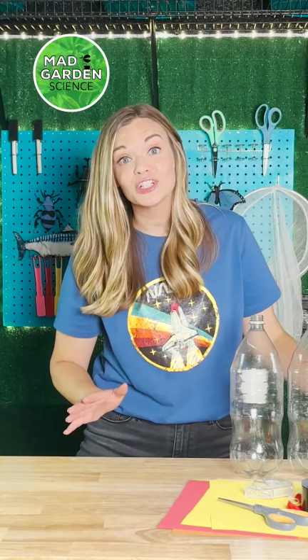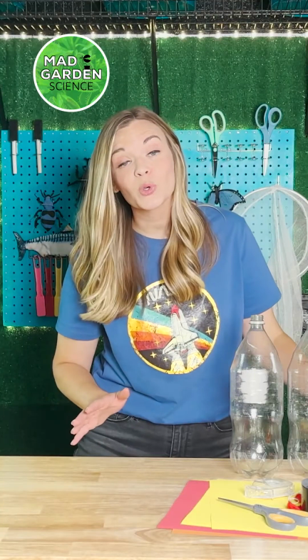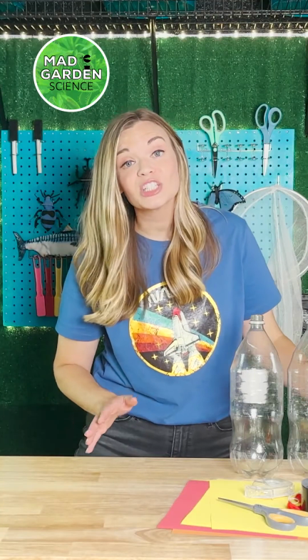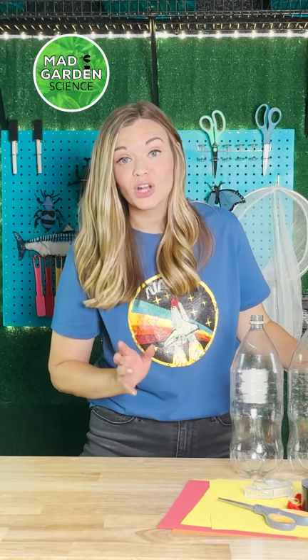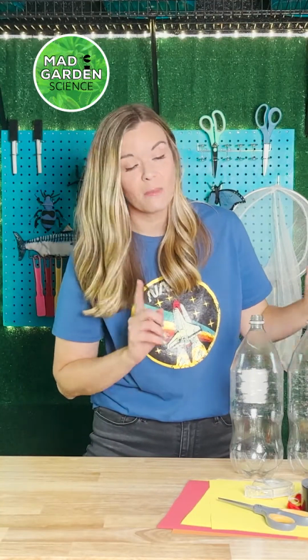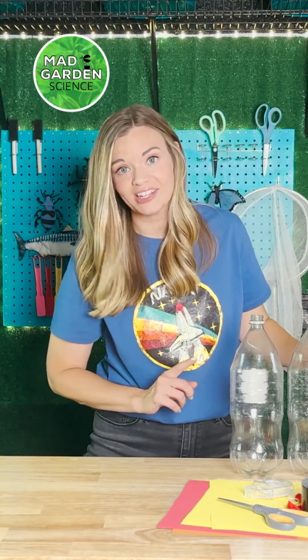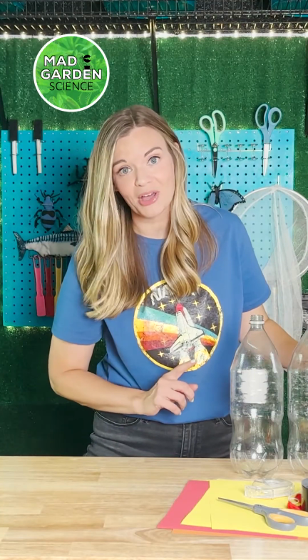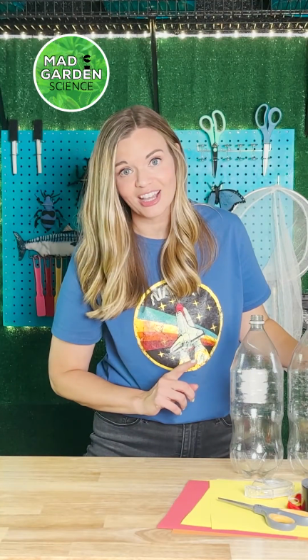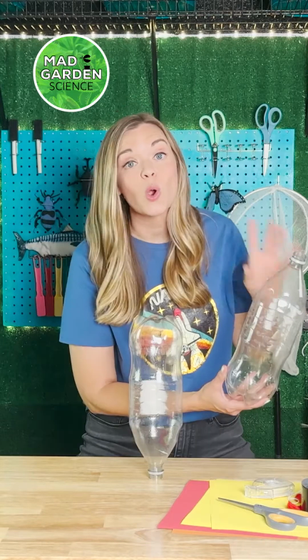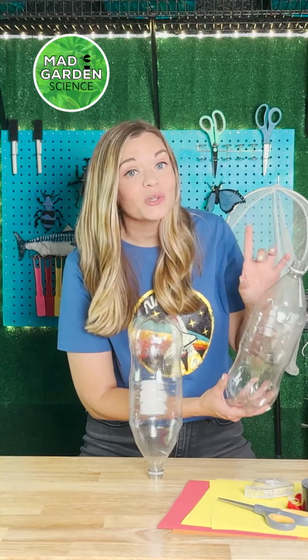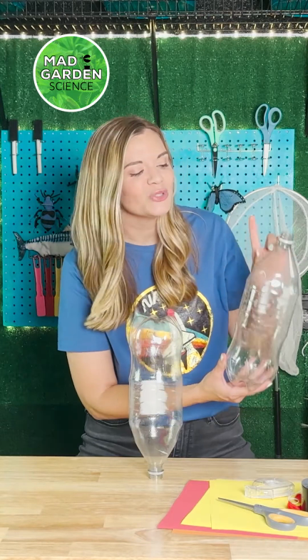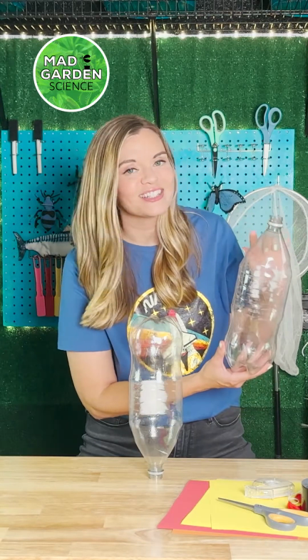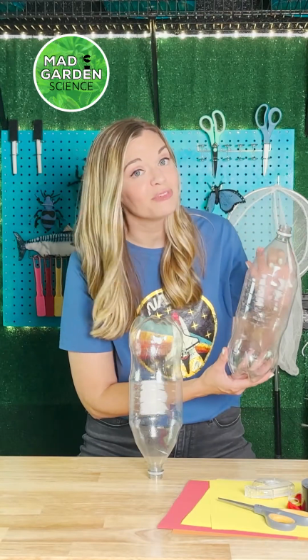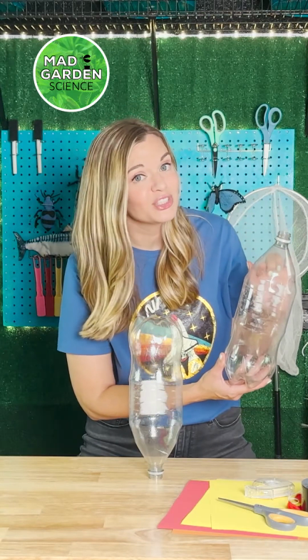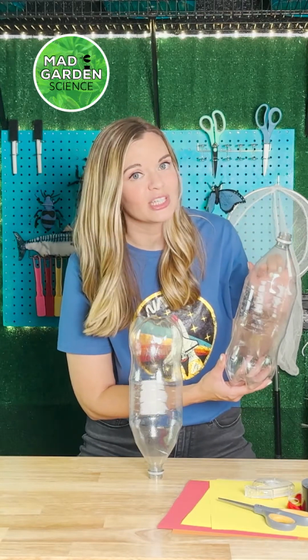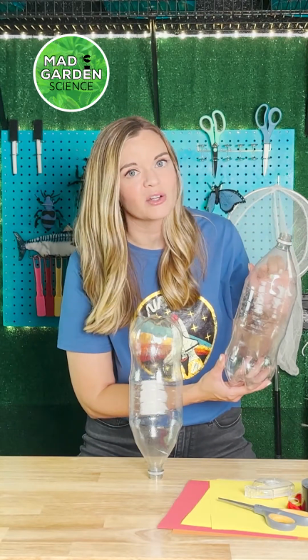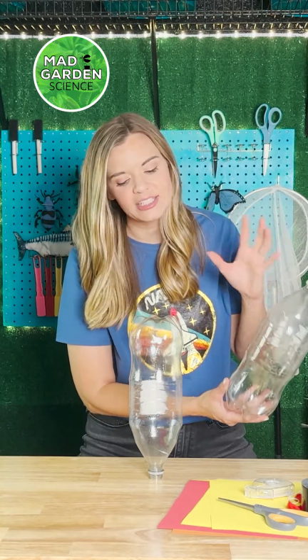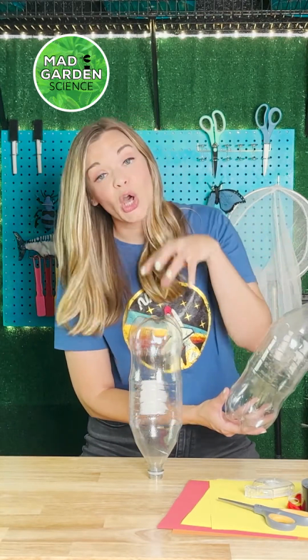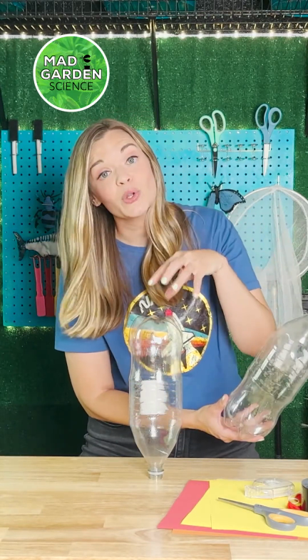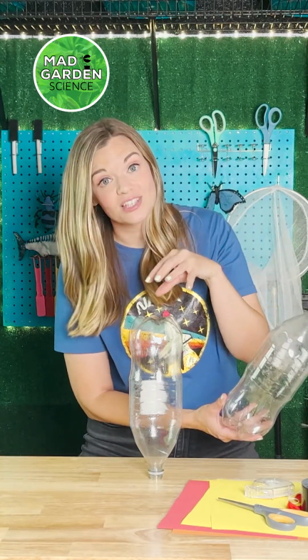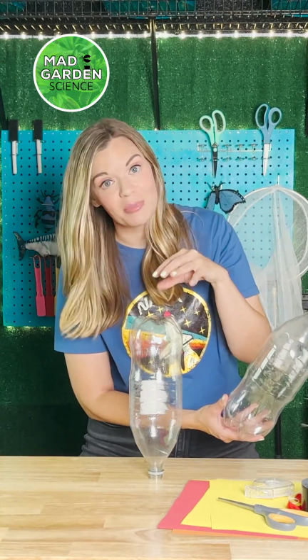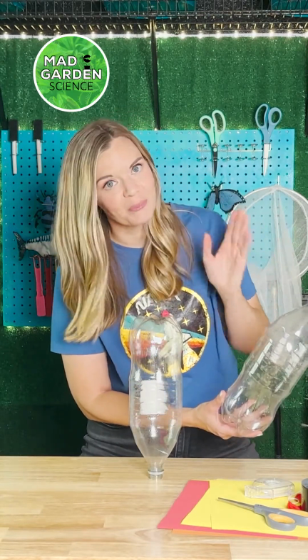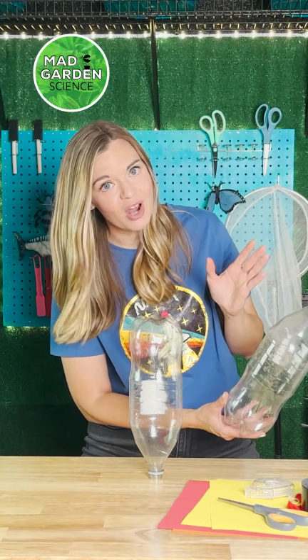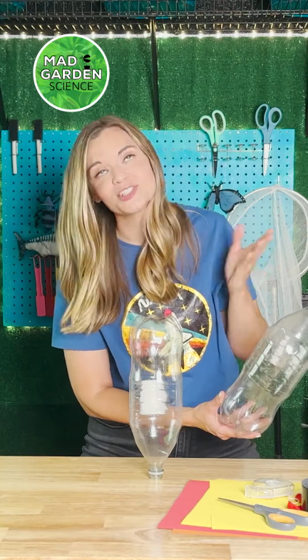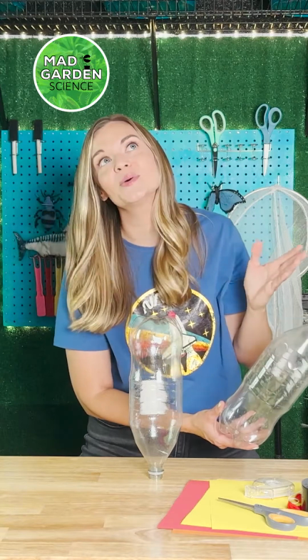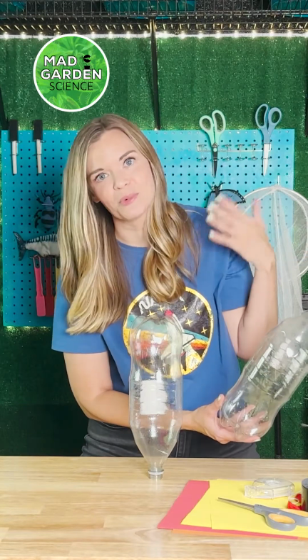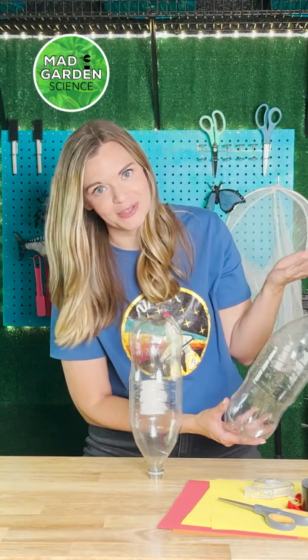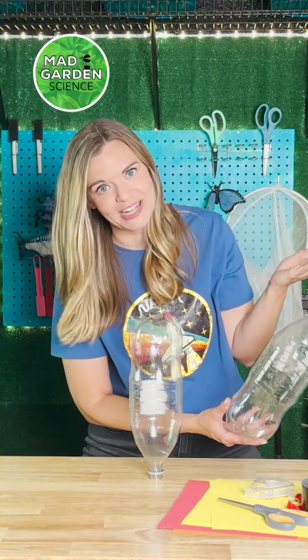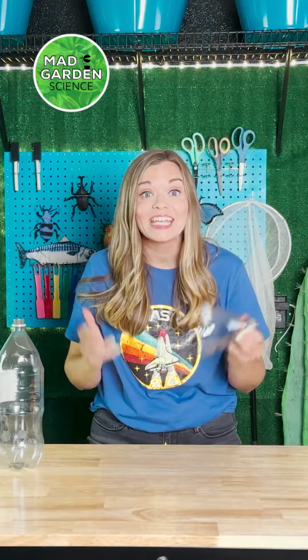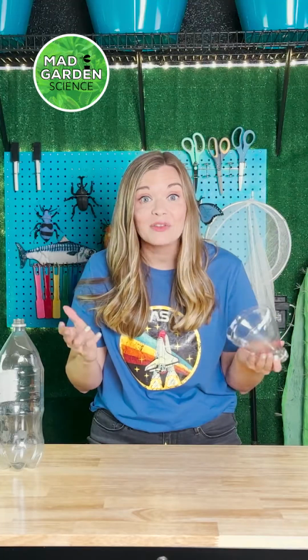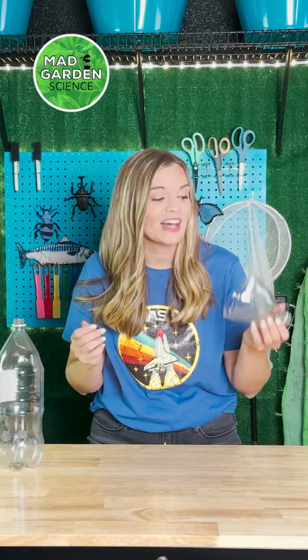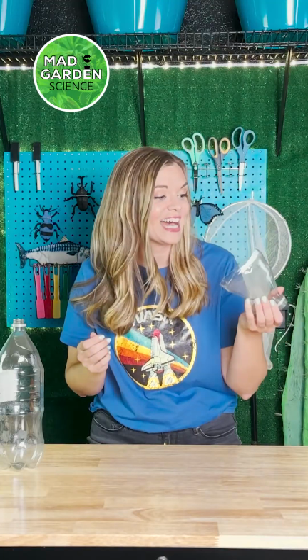First, we're going to construct the body of the bottle rocket. We're only going to use the top of this two-liter bottle as the cone or top of our bottle rocket, so it's more aerodynamic. Now that we've cut this out,